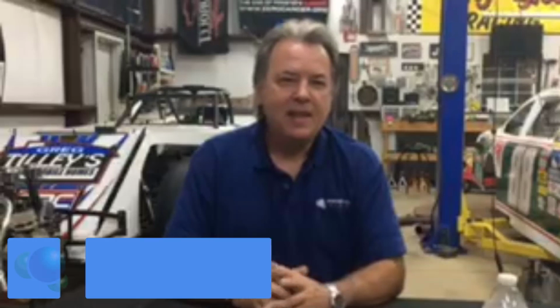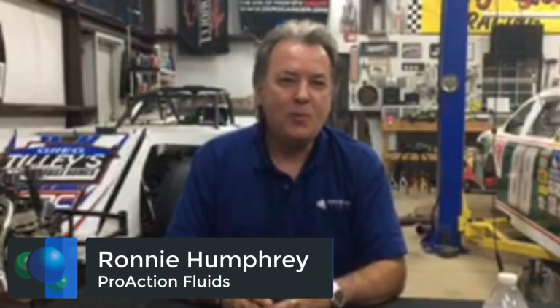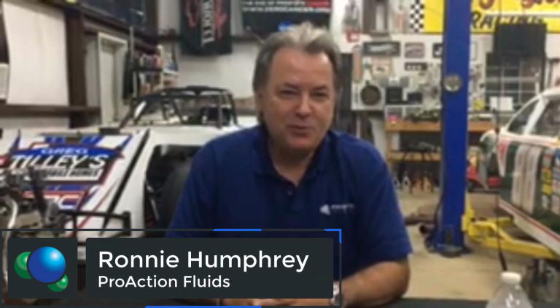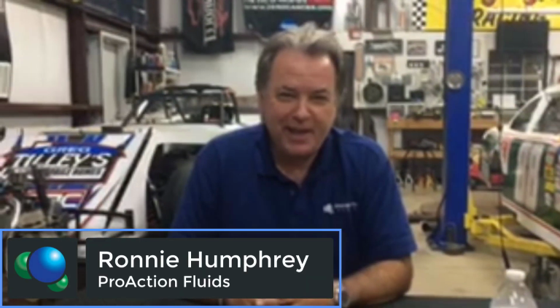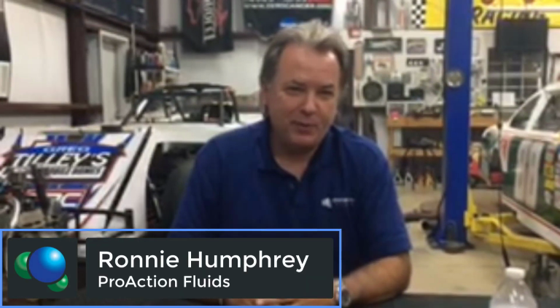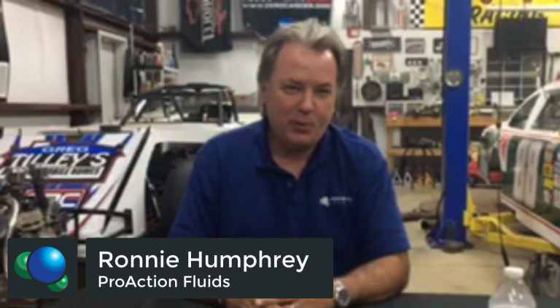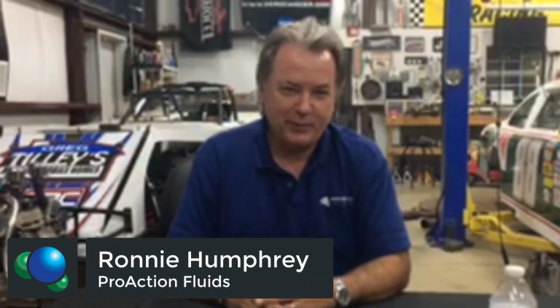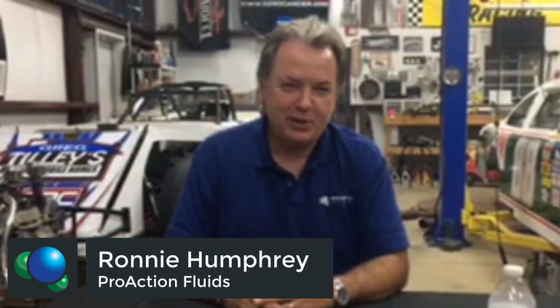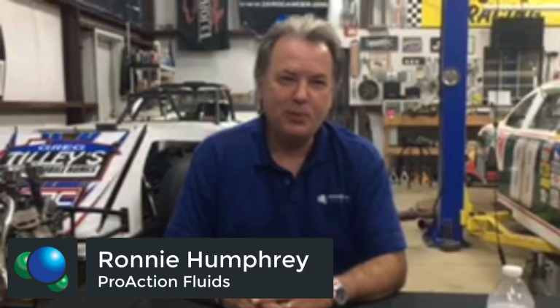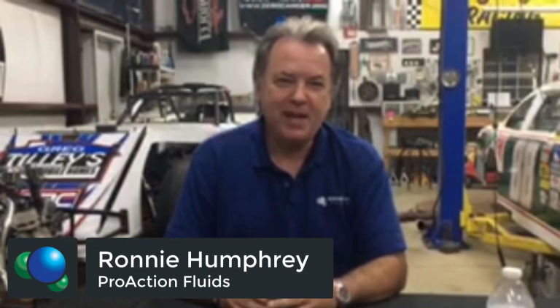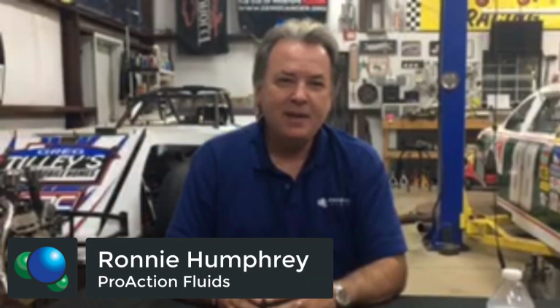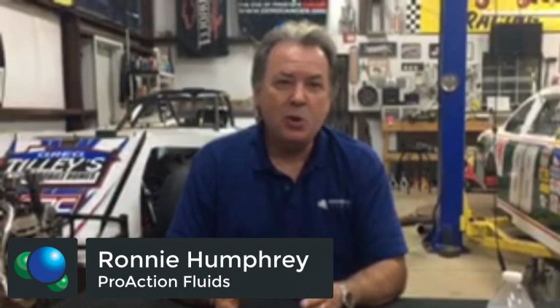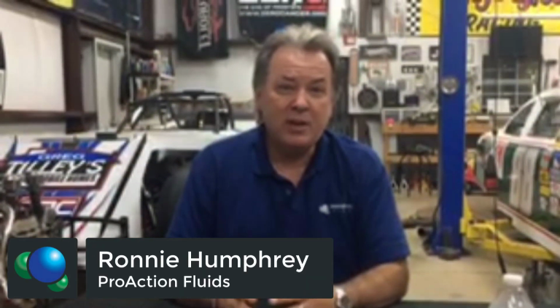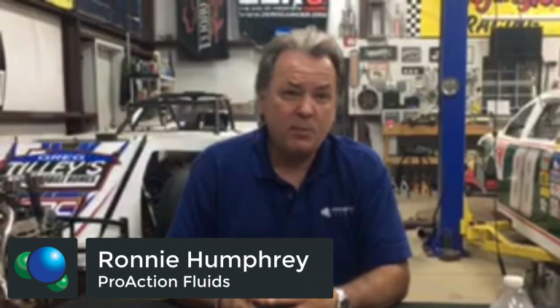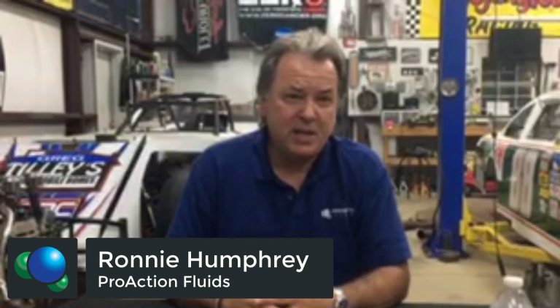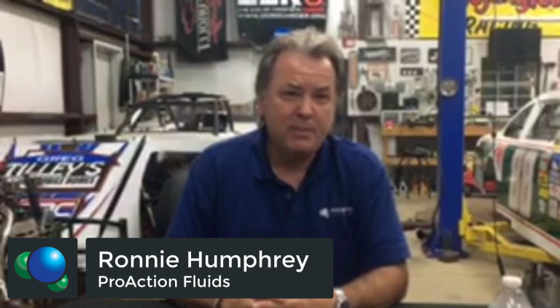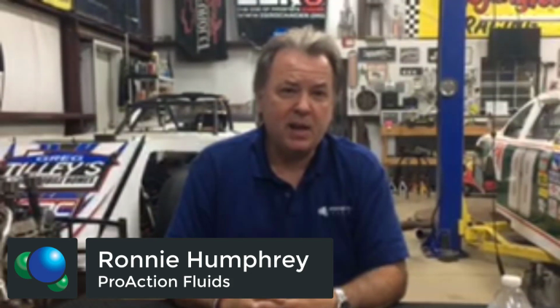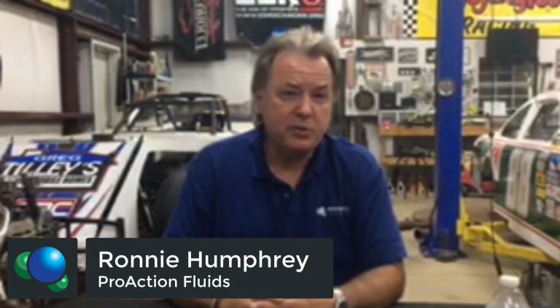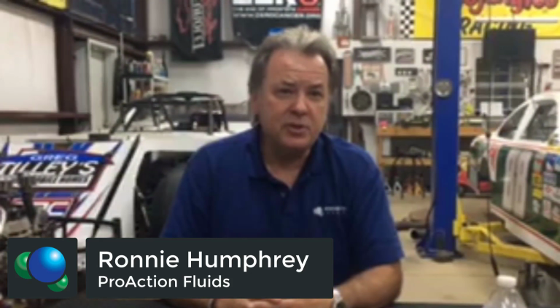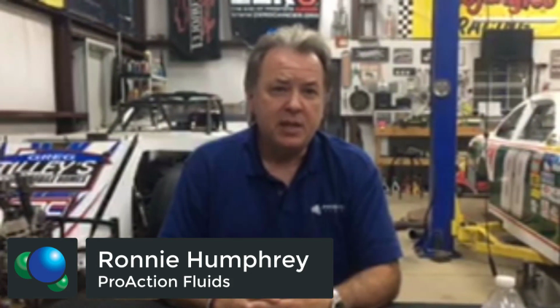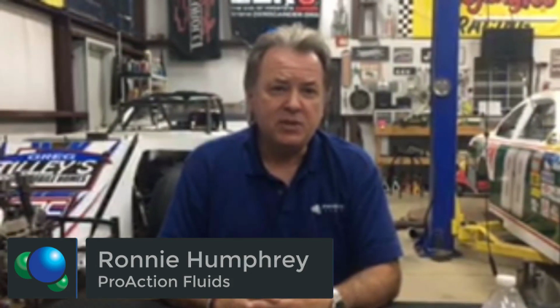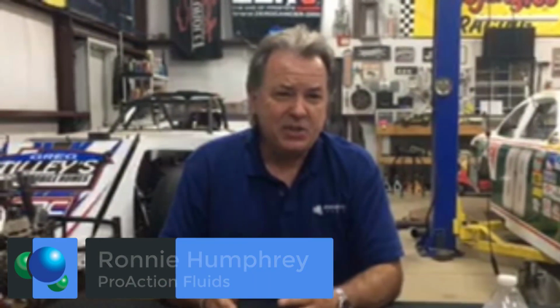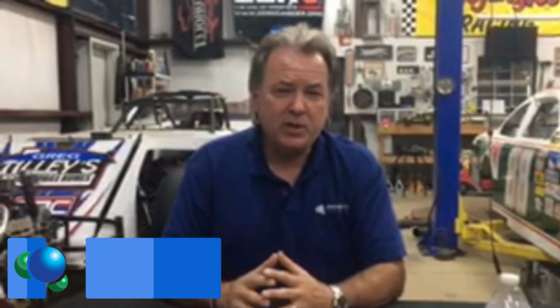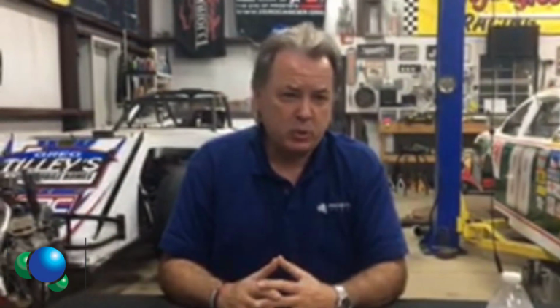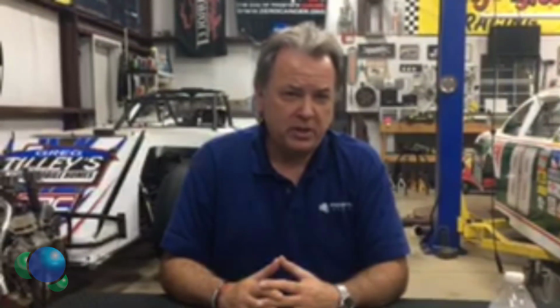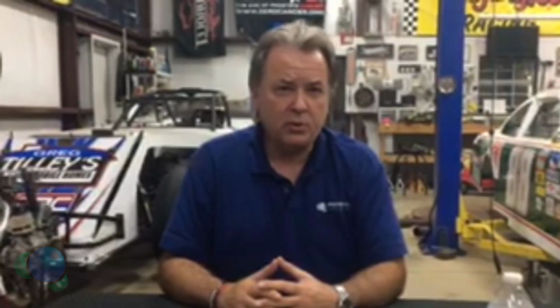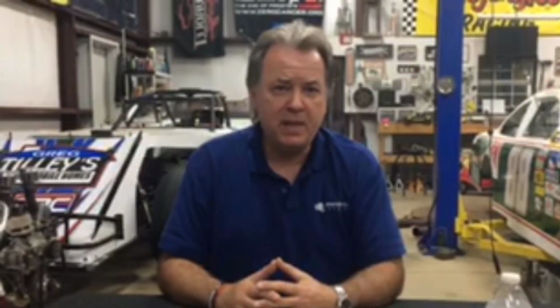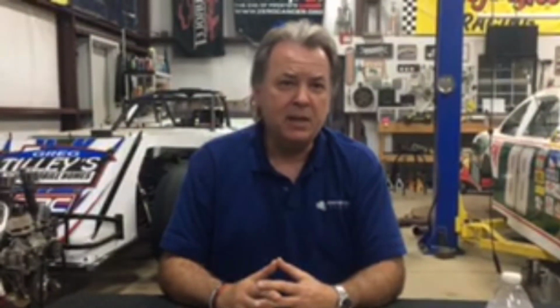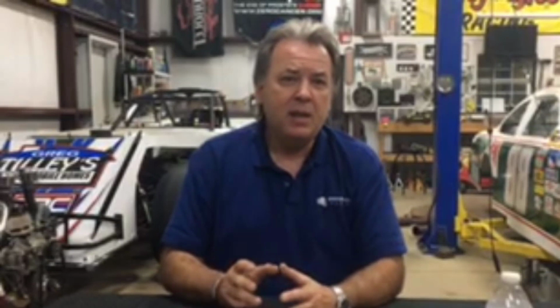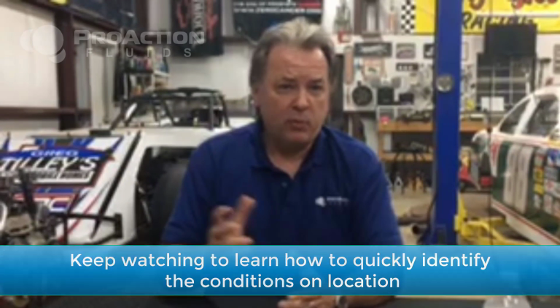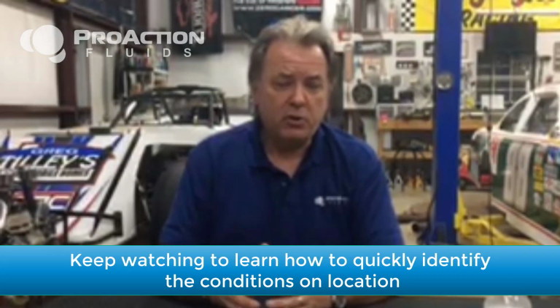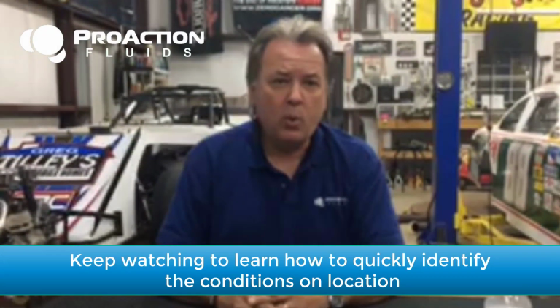Hello, my name is Ronnie Humphrey with ProAction Fluids out of Shreveport, Louisiana. One of the common mistakes made by a lot of drillers is guessing at what type of soil conditions they're going to be in before they start their bore.